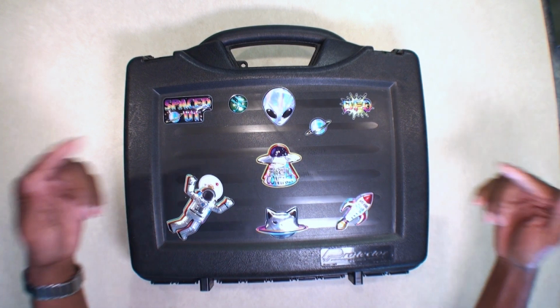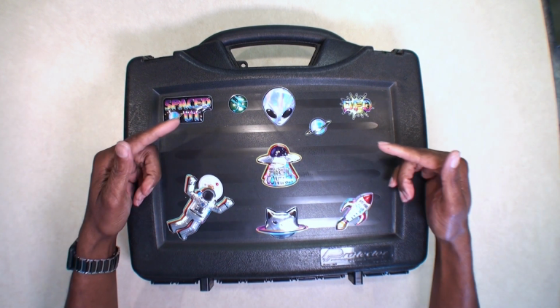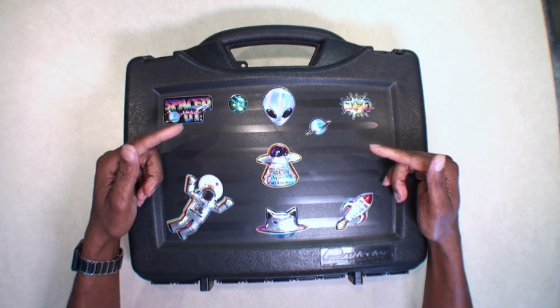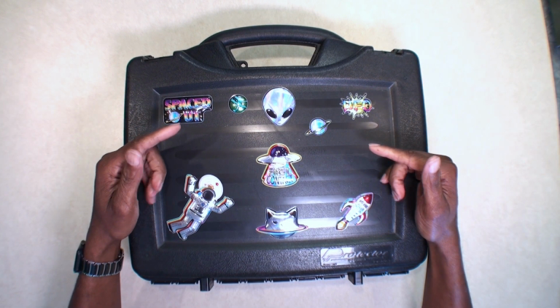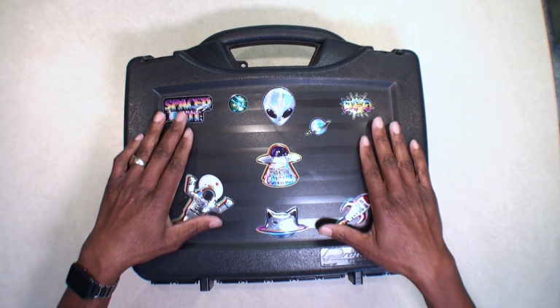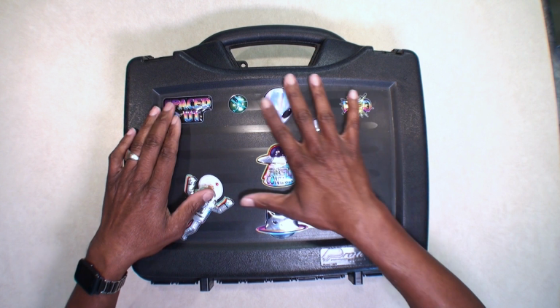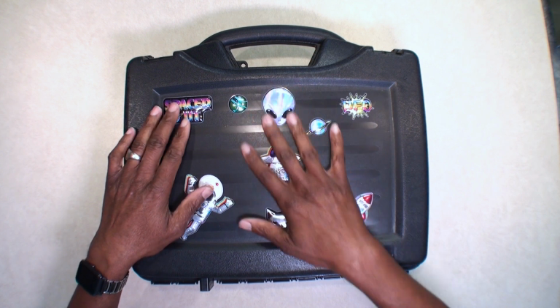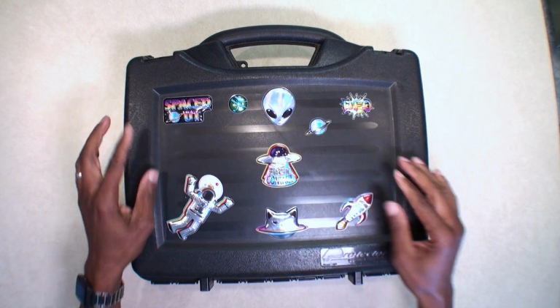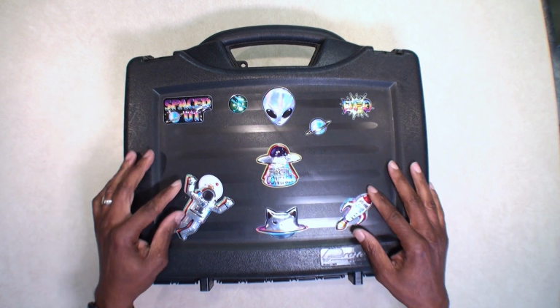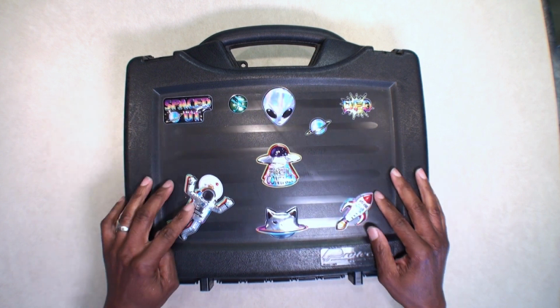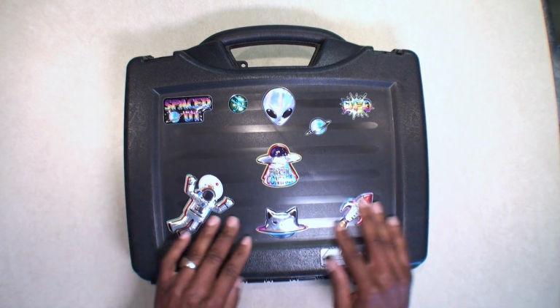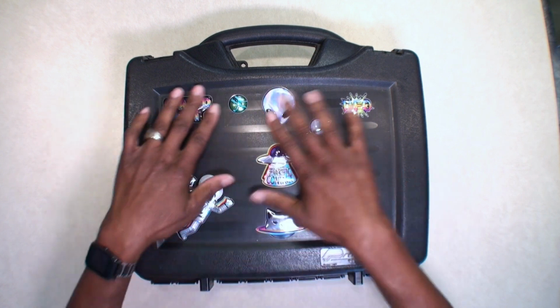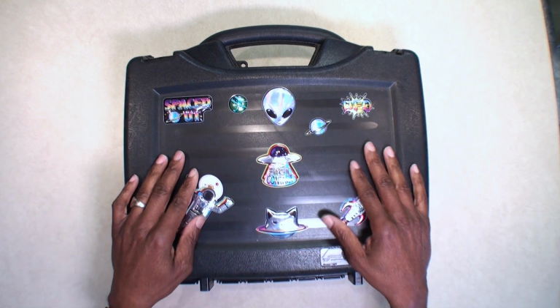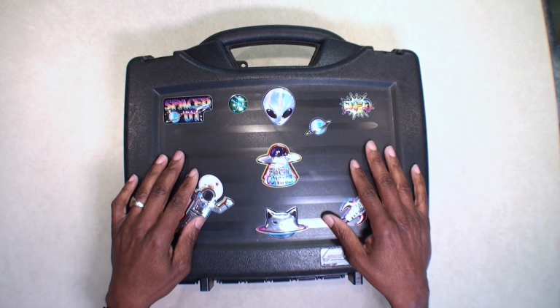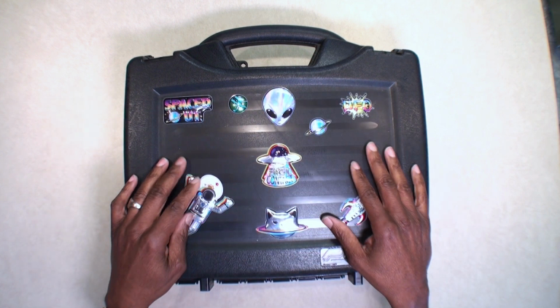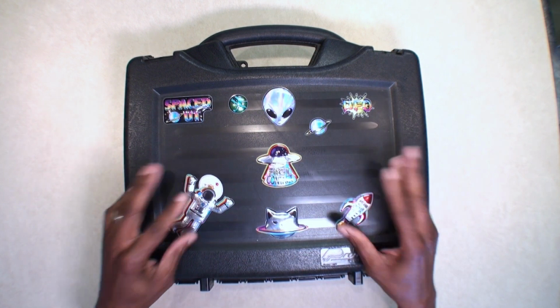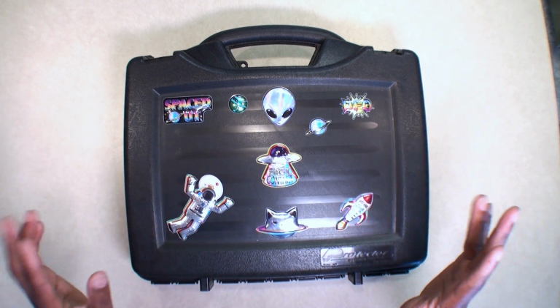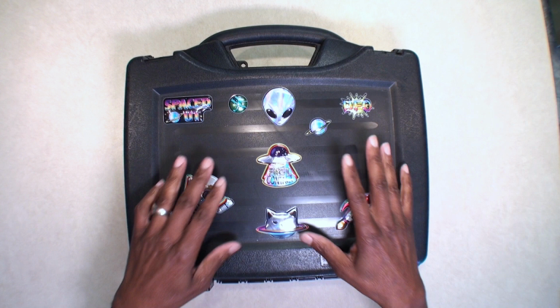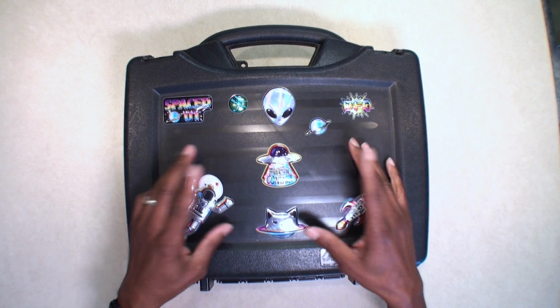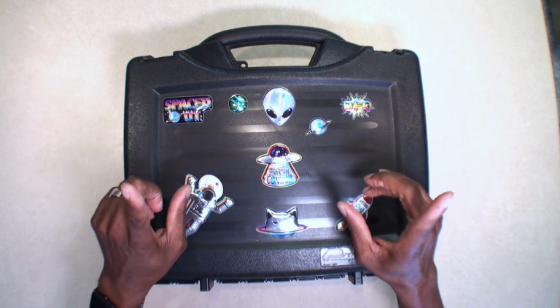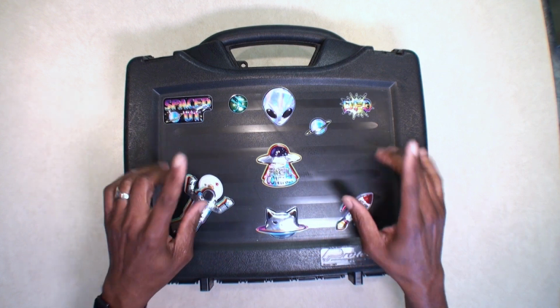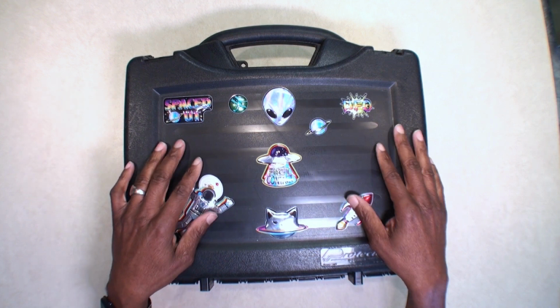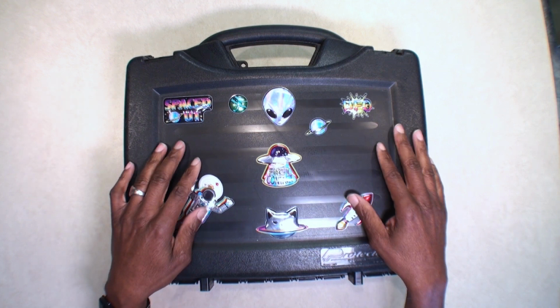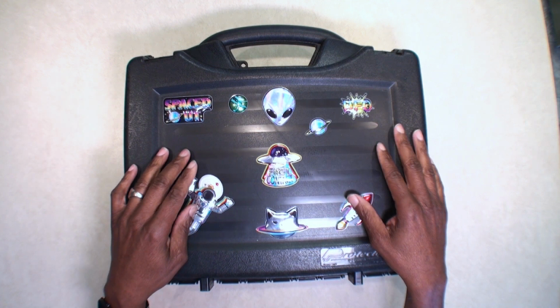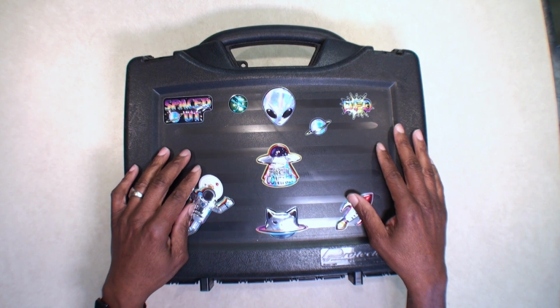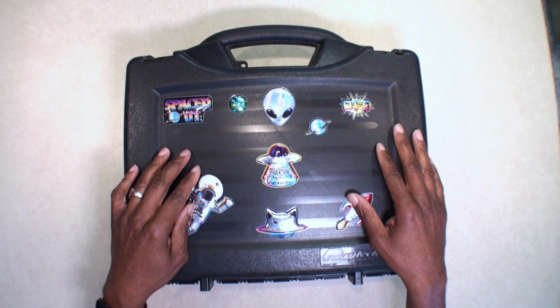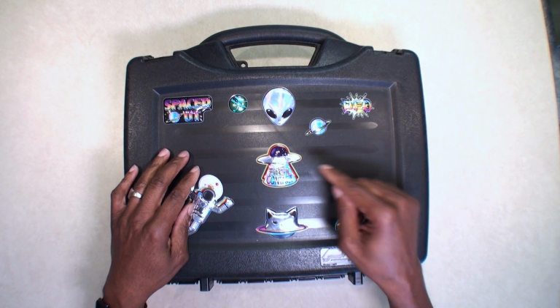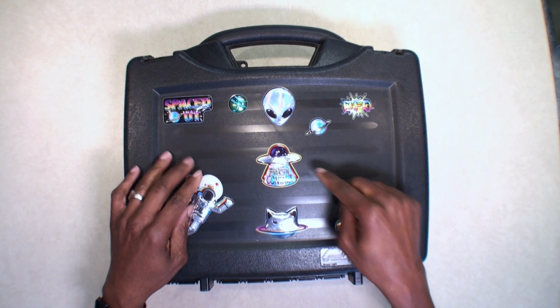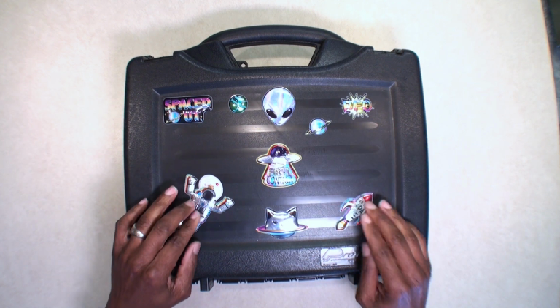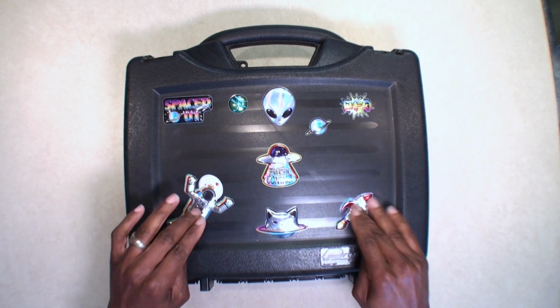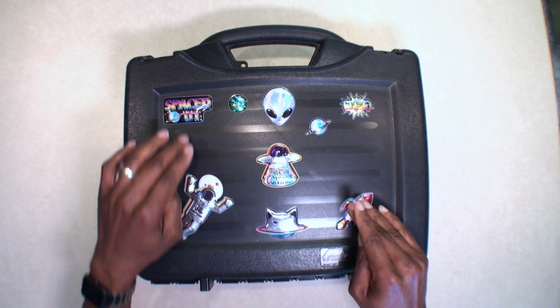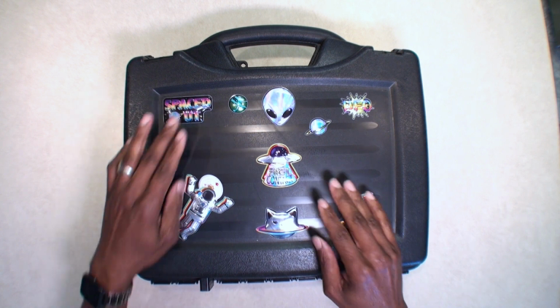Hope y'all like my stickers — I got these from Dollar Tree. I like to stick some stickers on my case so that I can identify it if somebody tries to walk off with it. These are some little embossed-type stick-on stickers.